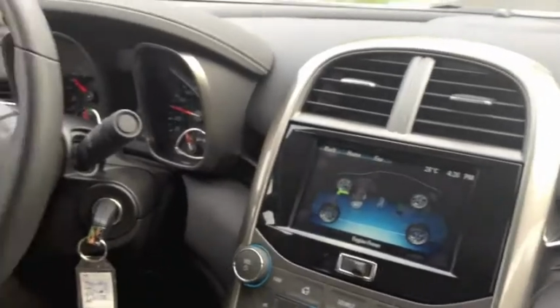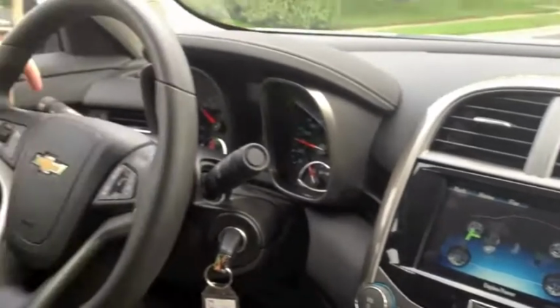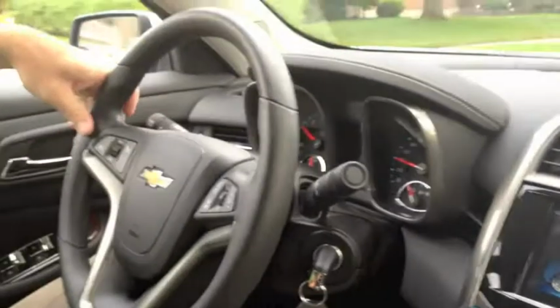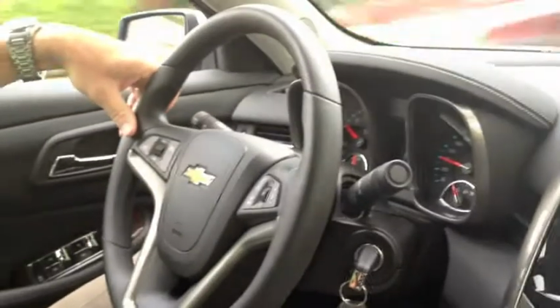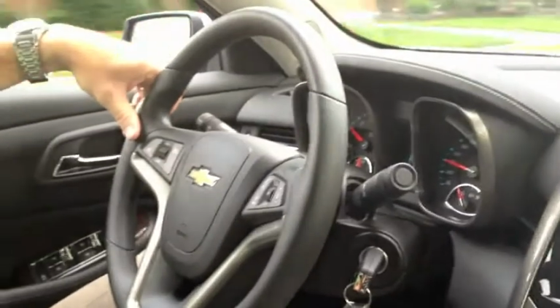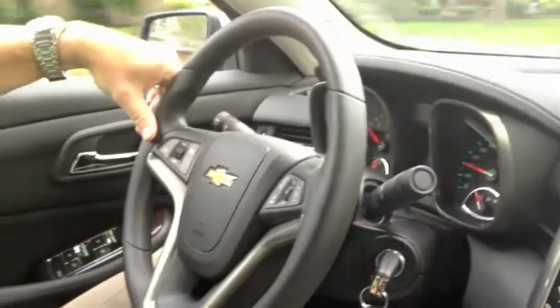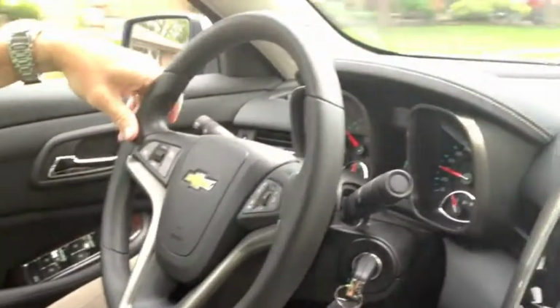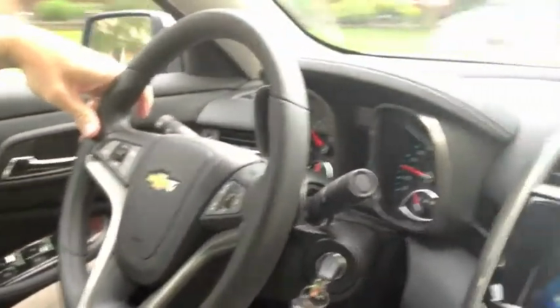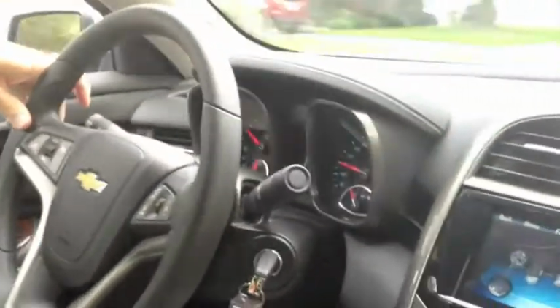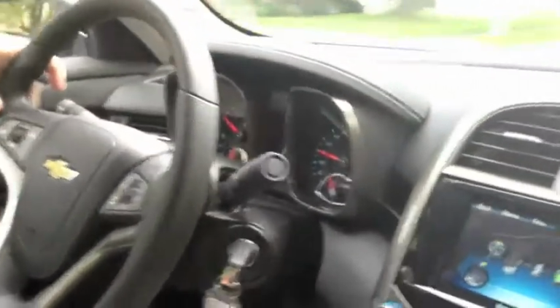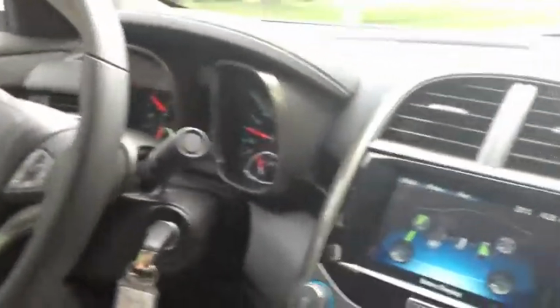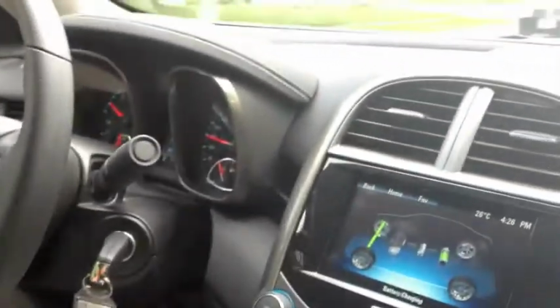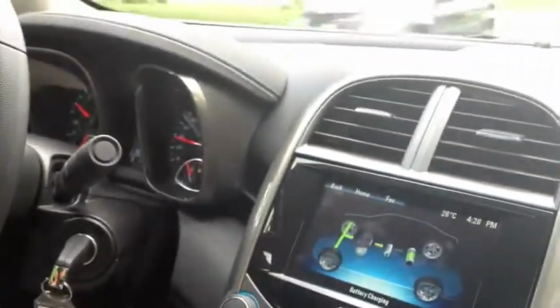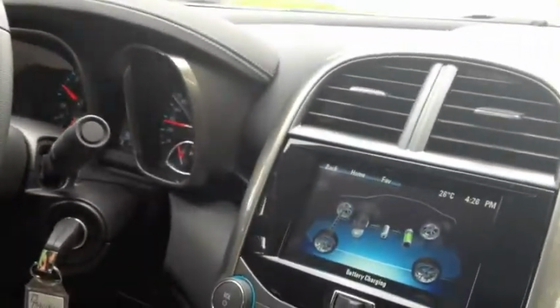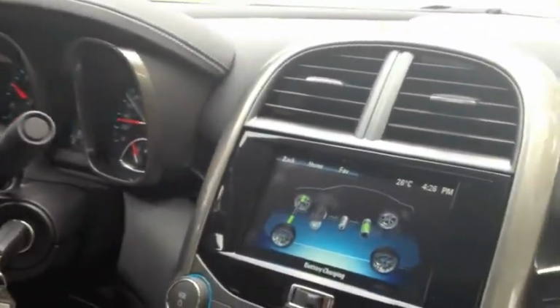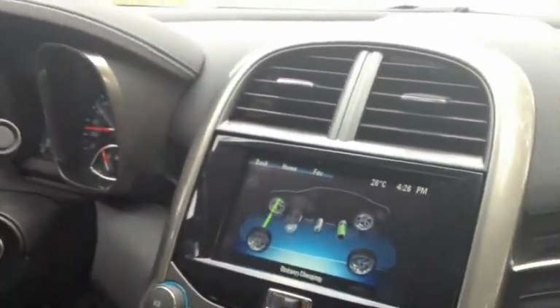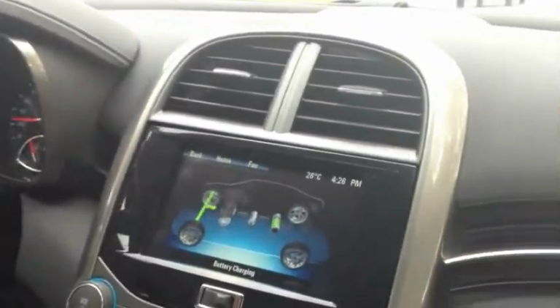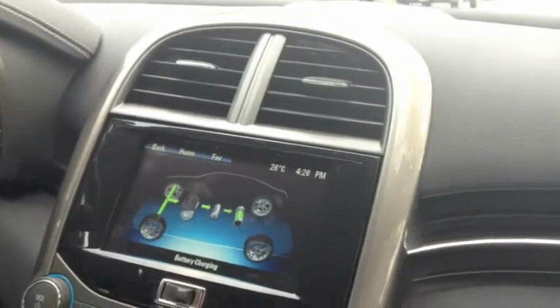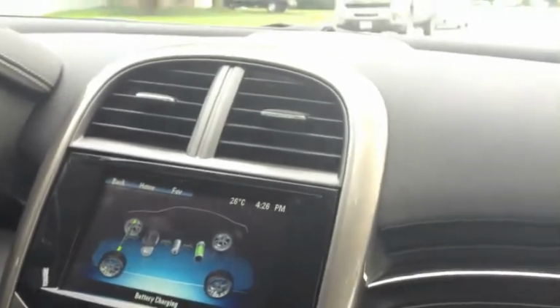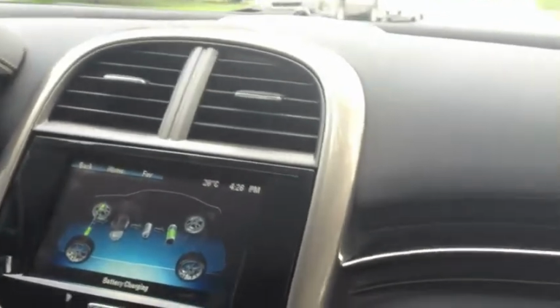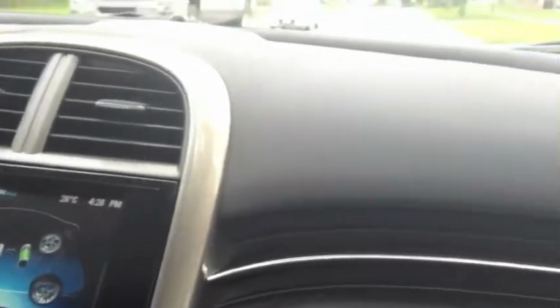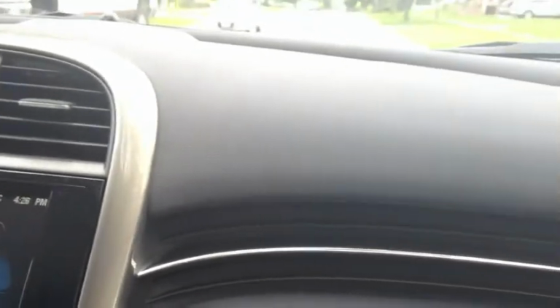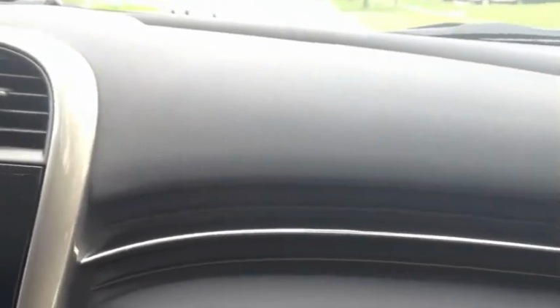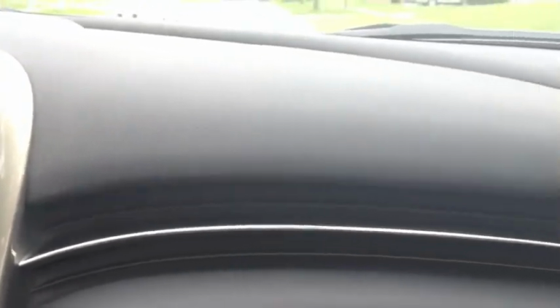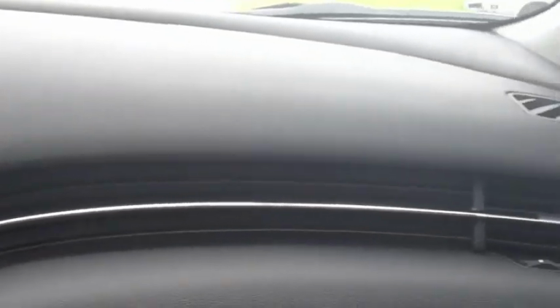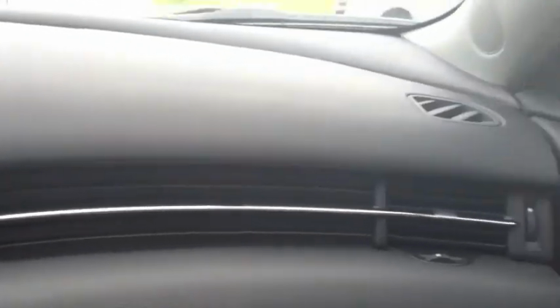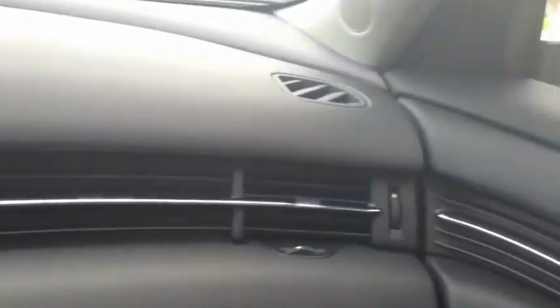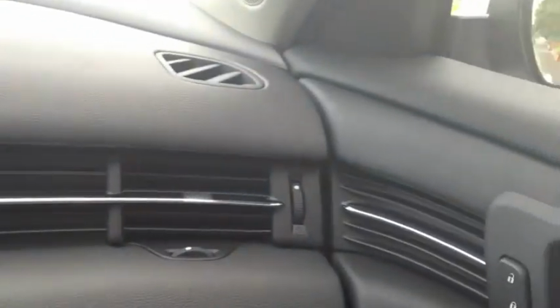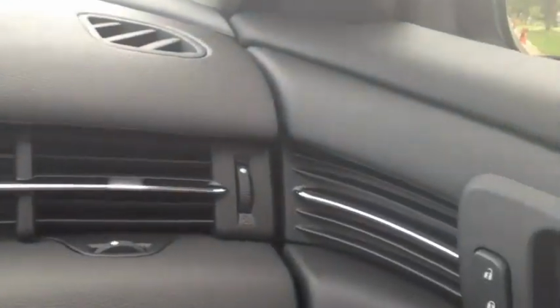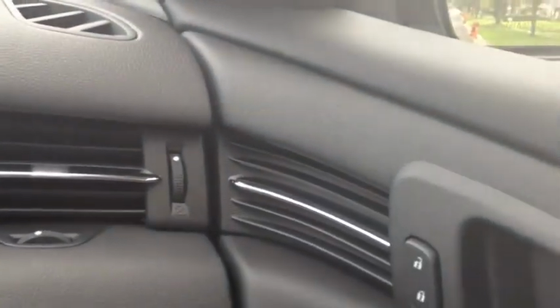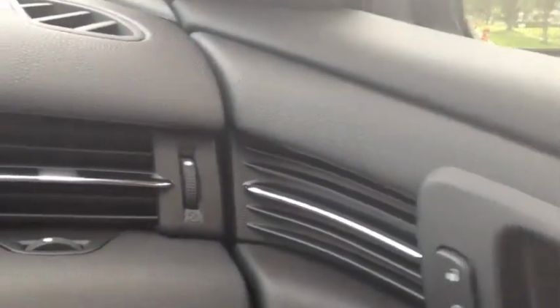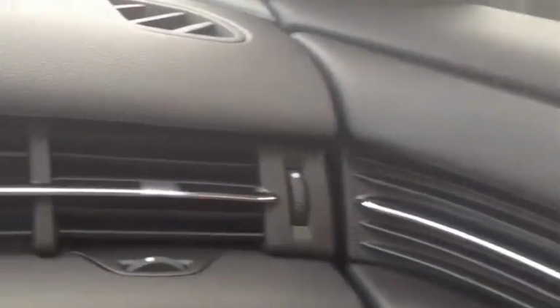Hello, everyone. It's Brandon and Kyle from Ontario Motor Sales. We're just driving around in a 2013 Chevrolet Malibu Eco. We just want to show the features of this e-assist system that it comes with.